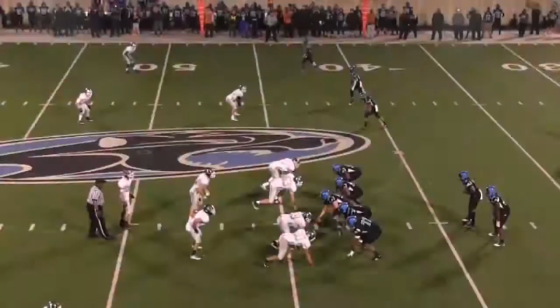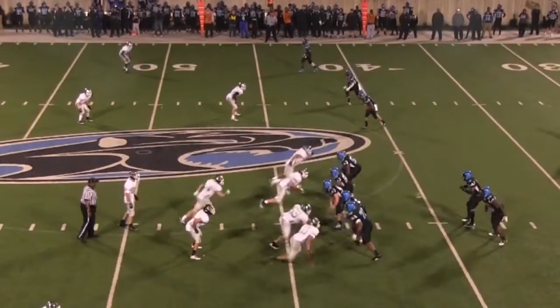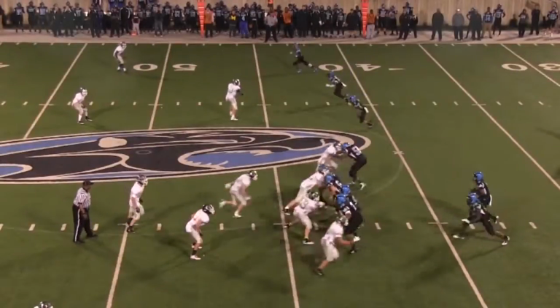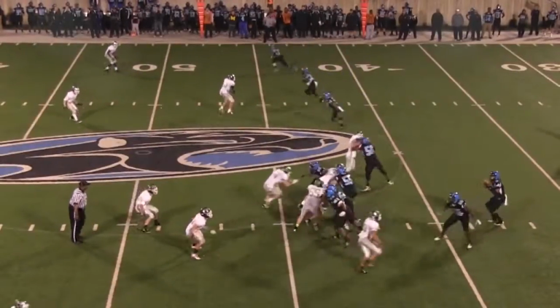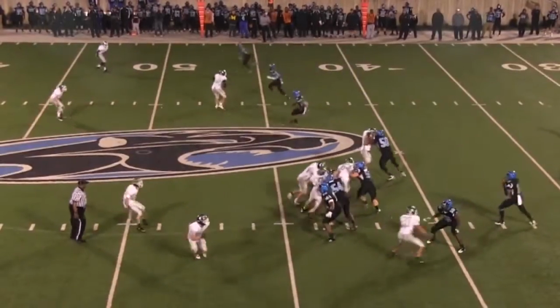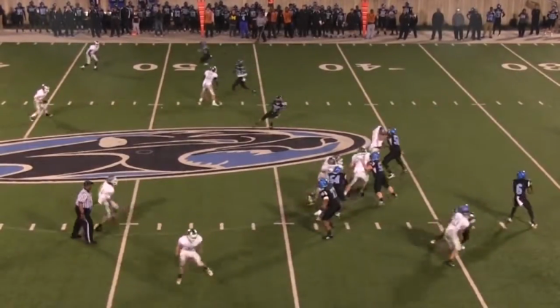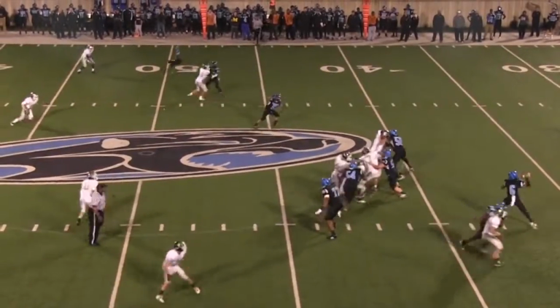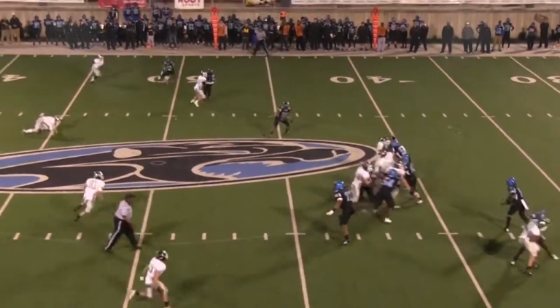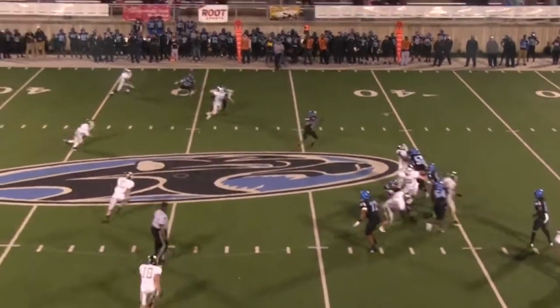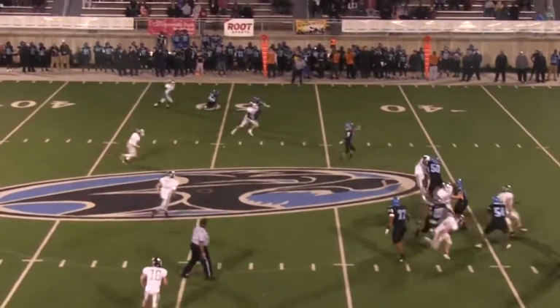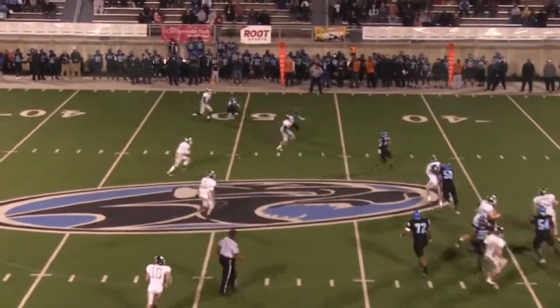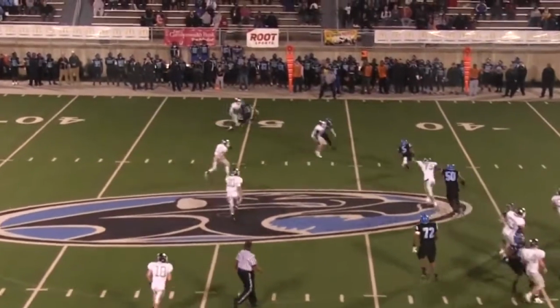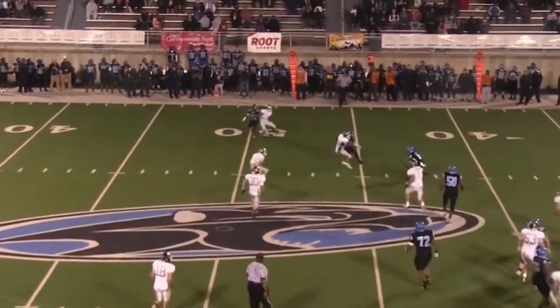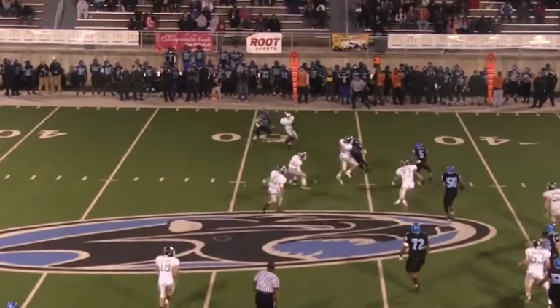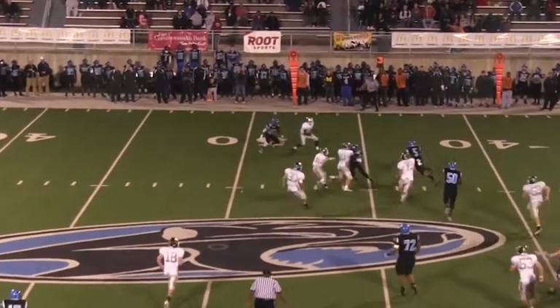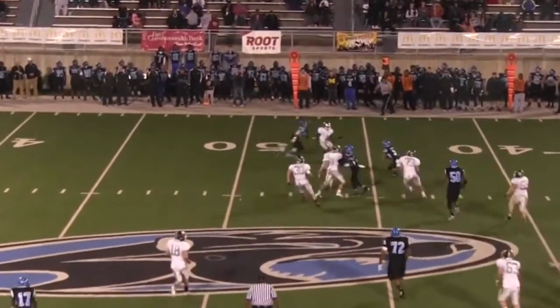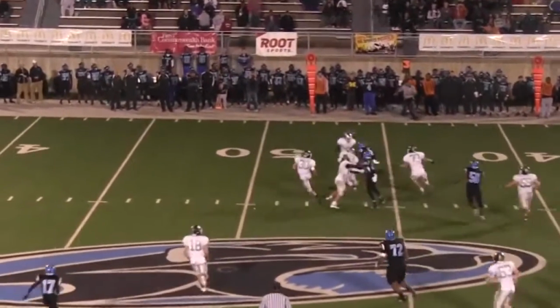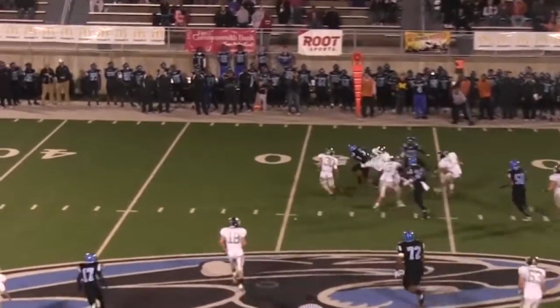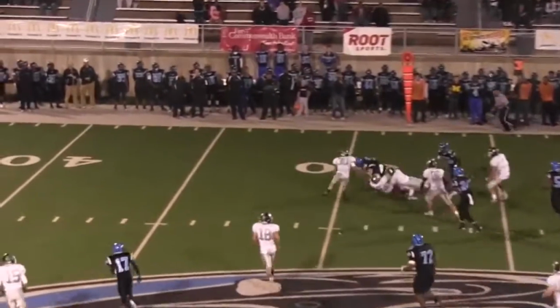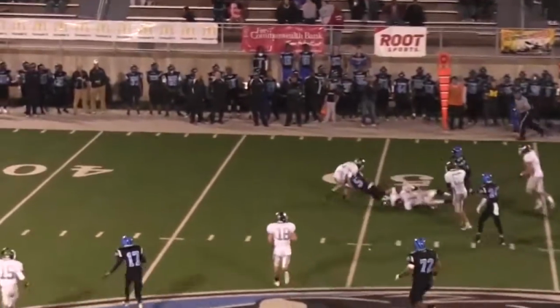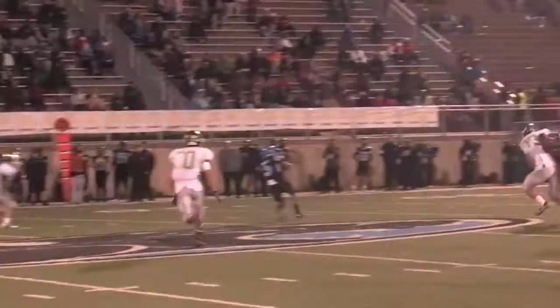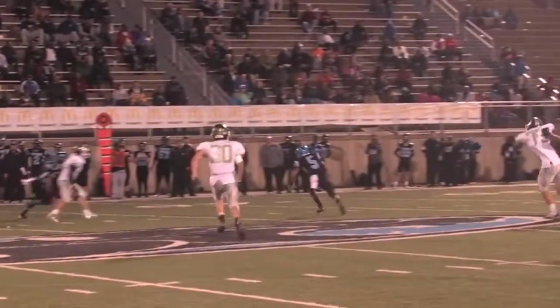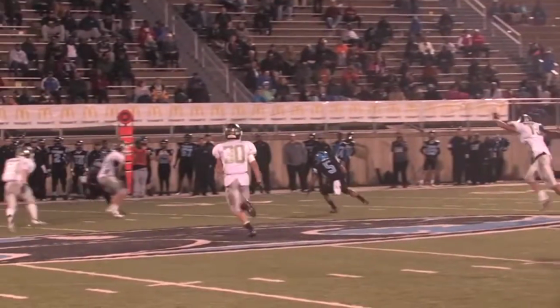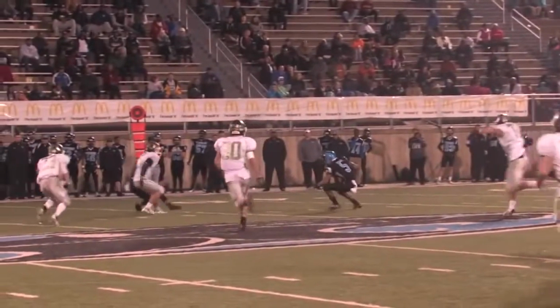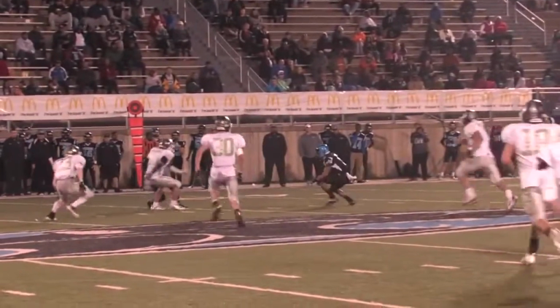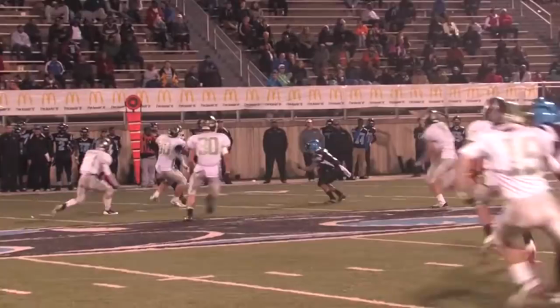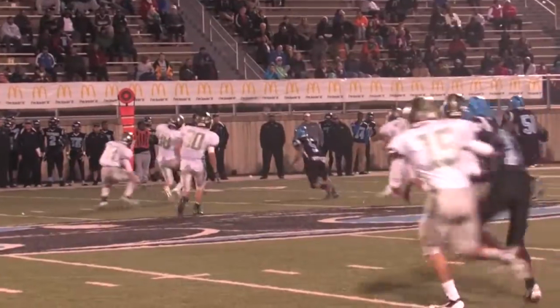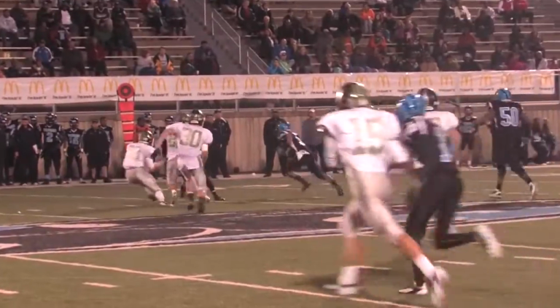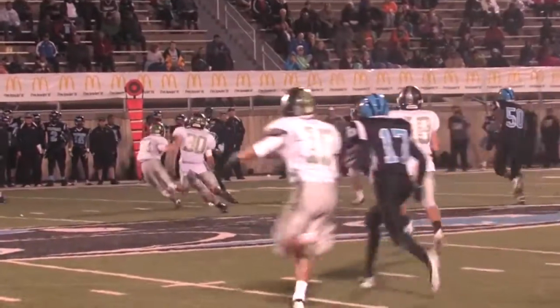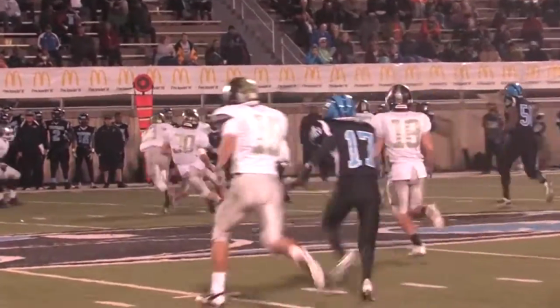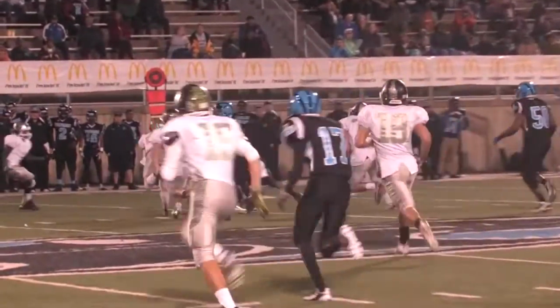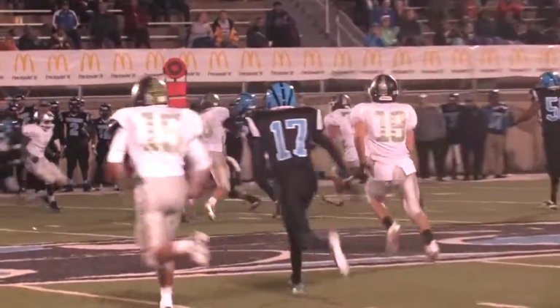Randall hard count, straight drop back, looks left, looks back right — complete to Tompkins, retreating, dancing, driving forward, first down yardage and more, inside of Rams territory to the 49 yard line.